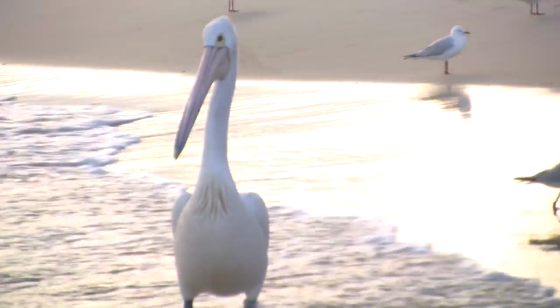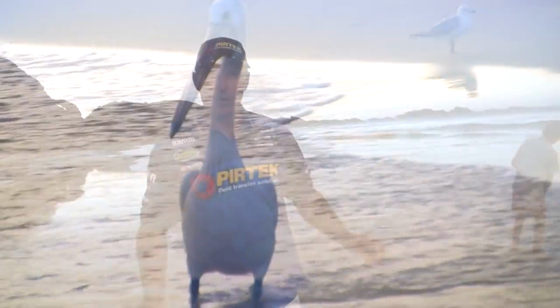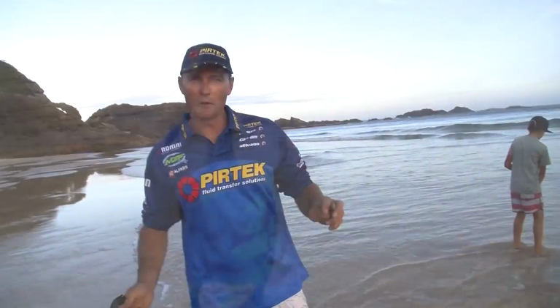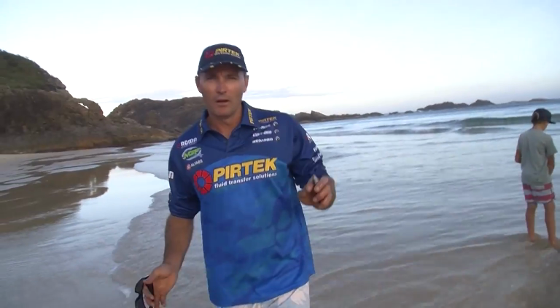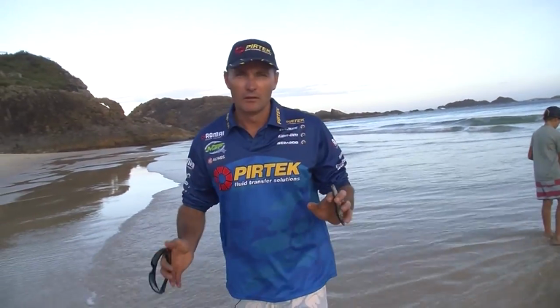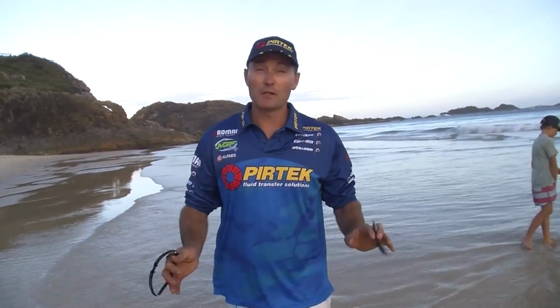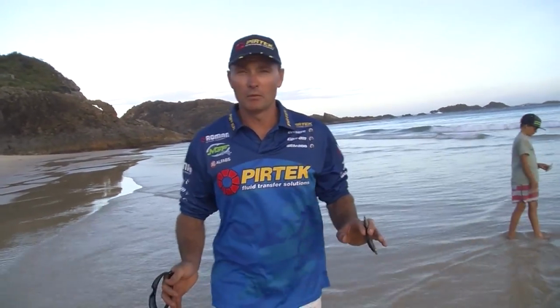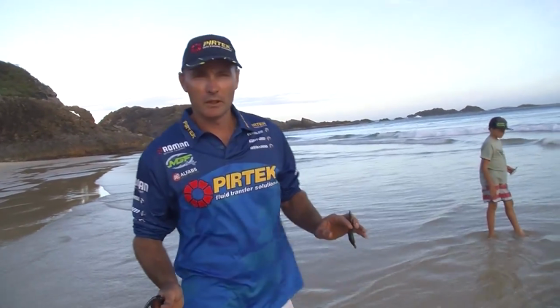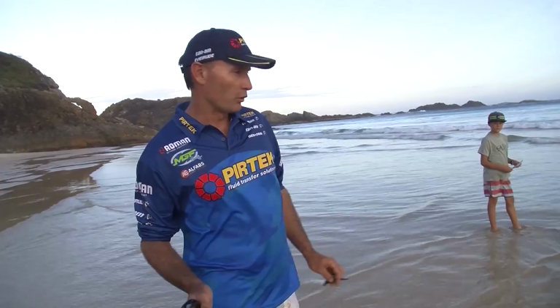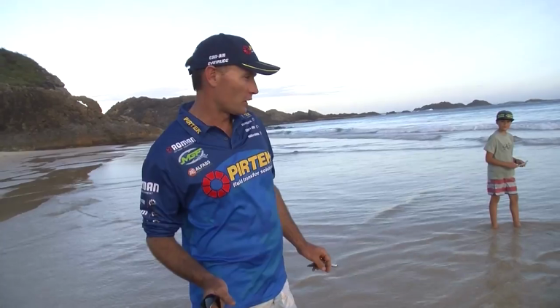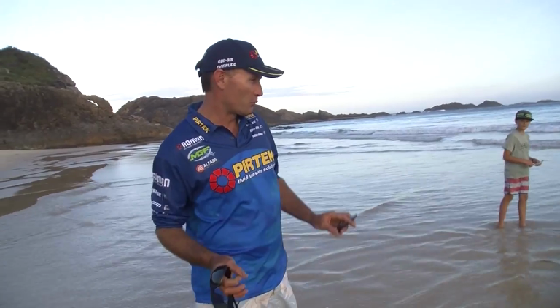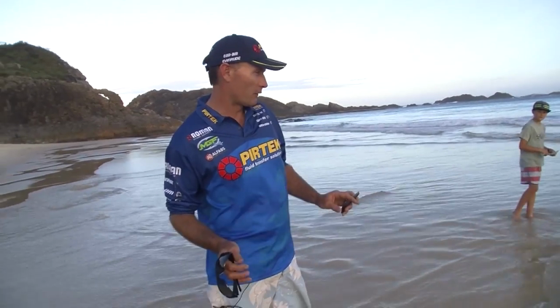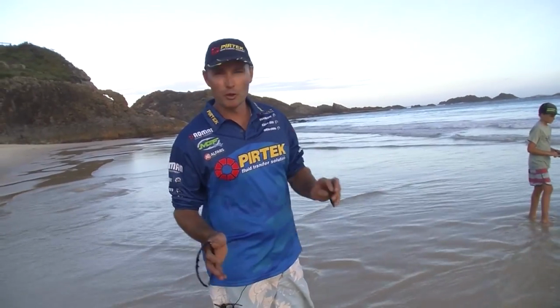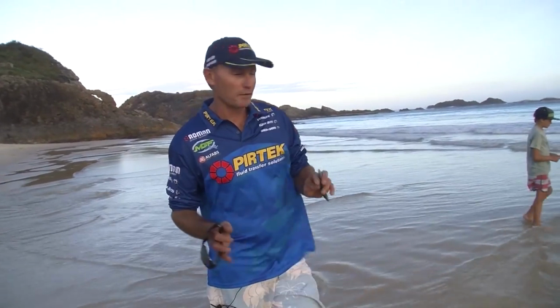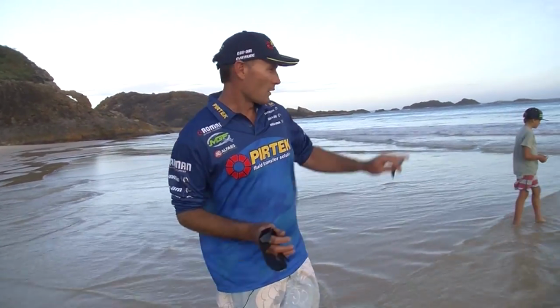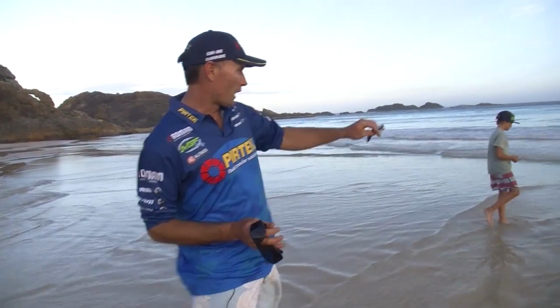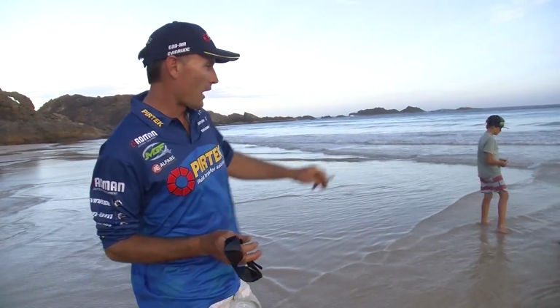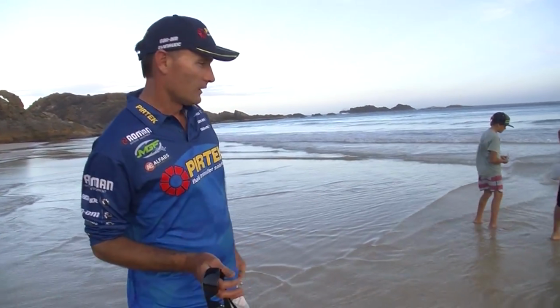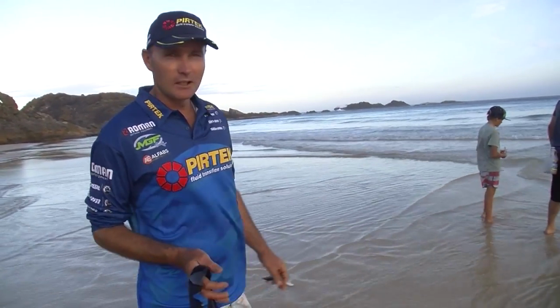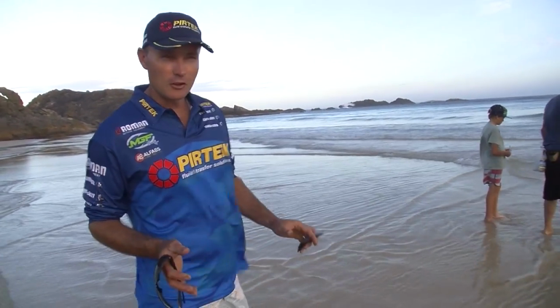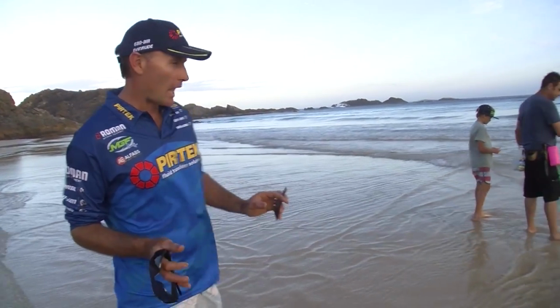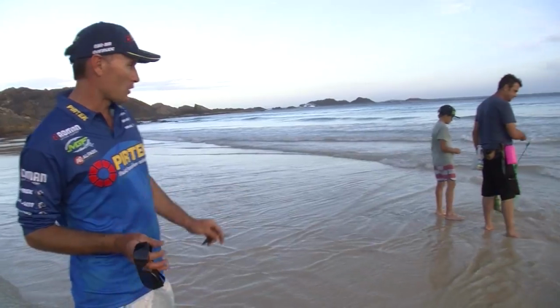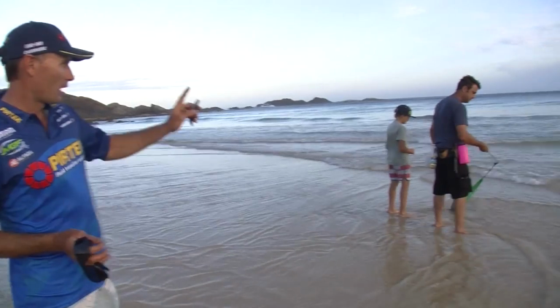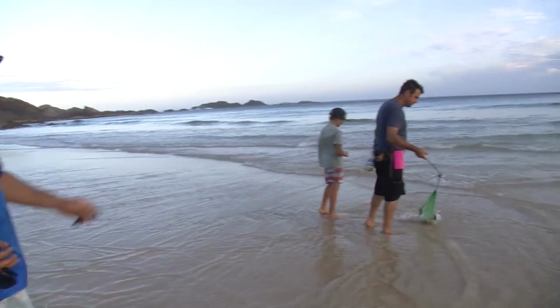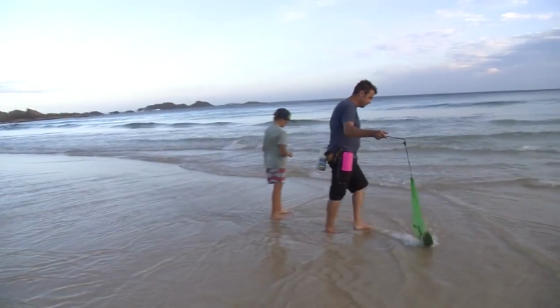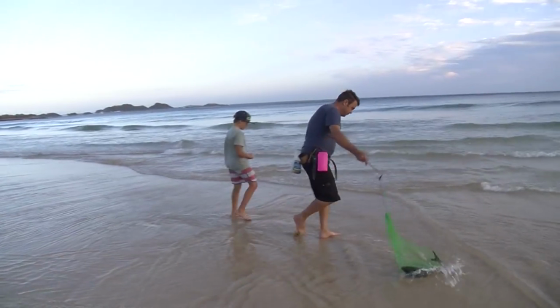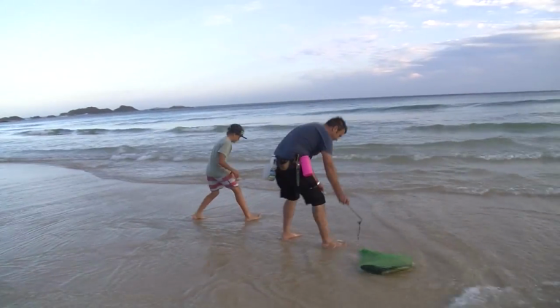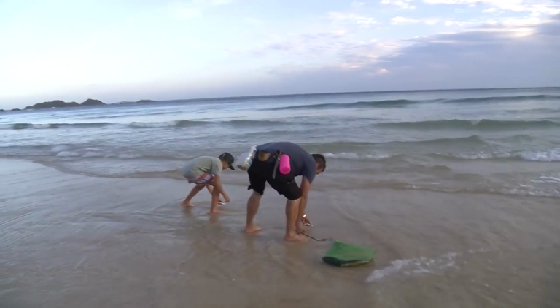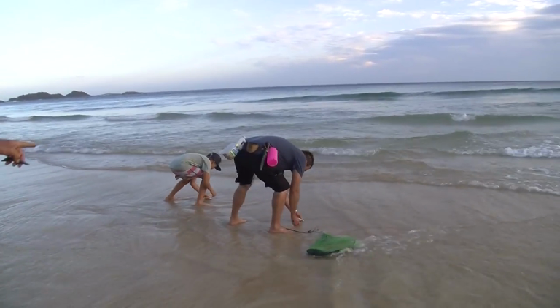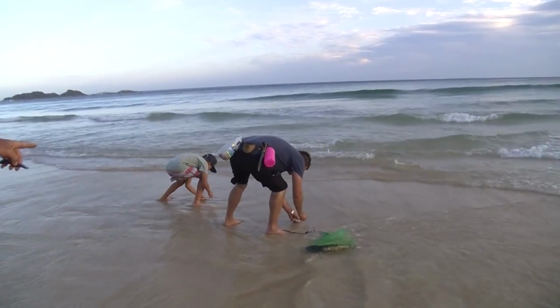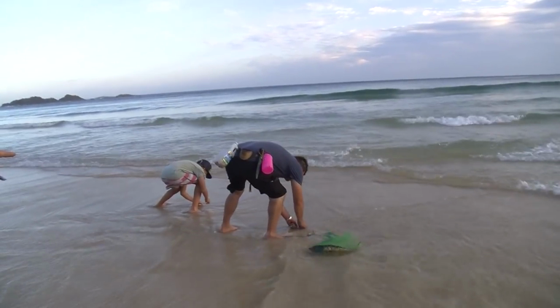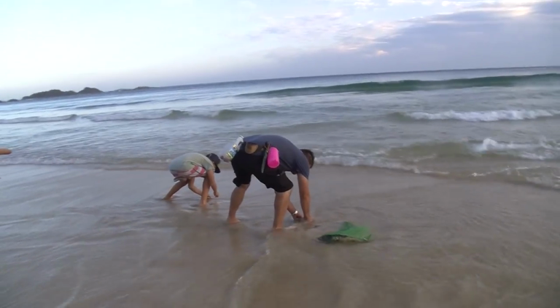Beach worms have got to be the best bait when it comes to beach fishing, especially fresh beach worms. I'm here with Cain and Harry, getting a few lessons on how to catch them. Cain is a dead-set expert when it comes to it — watching him here in motion, here we go.